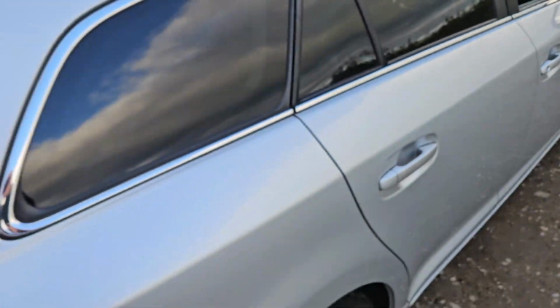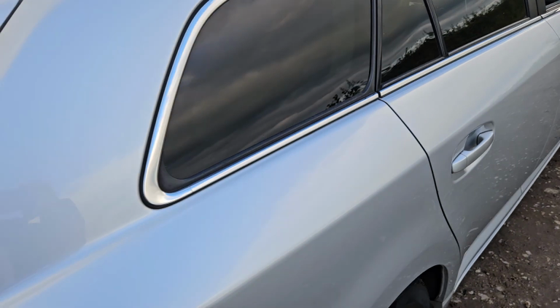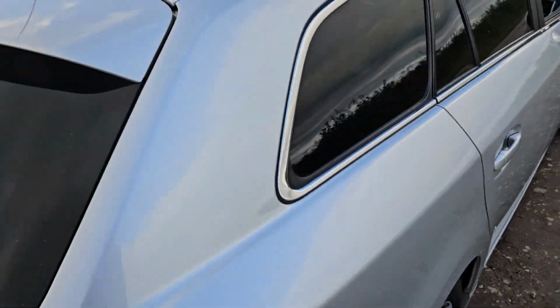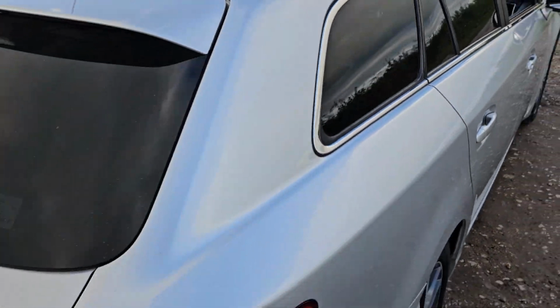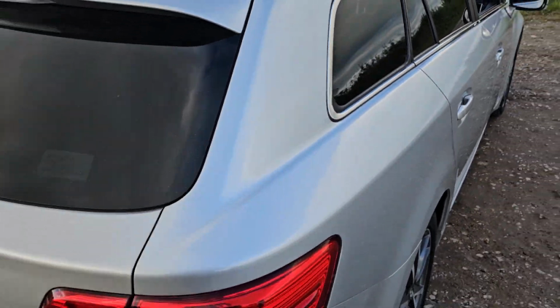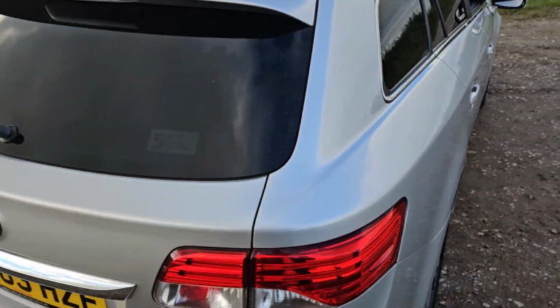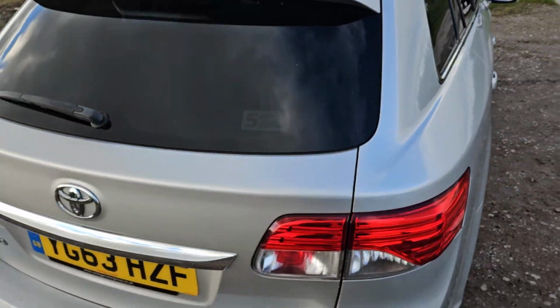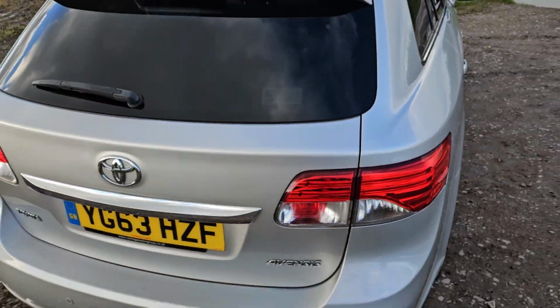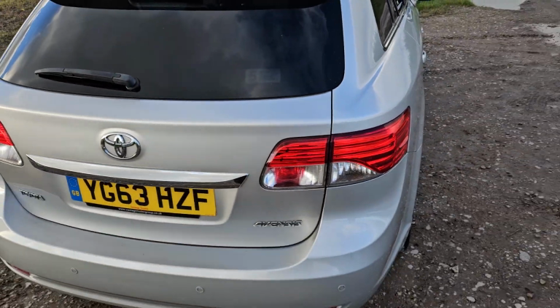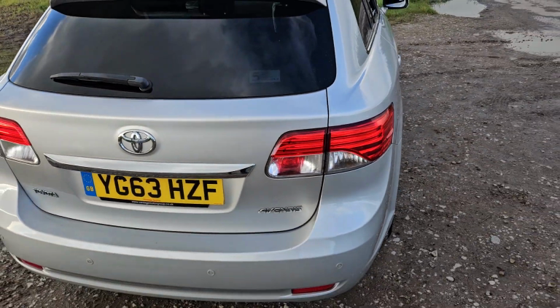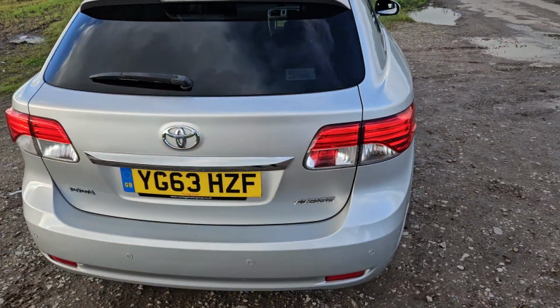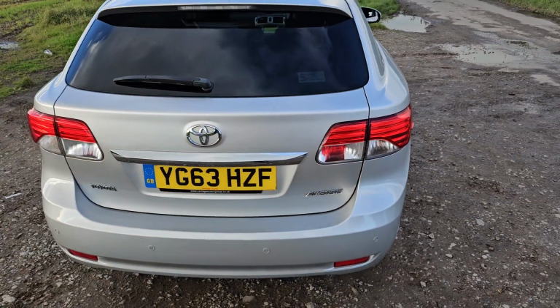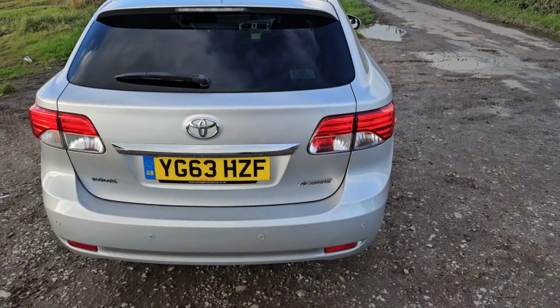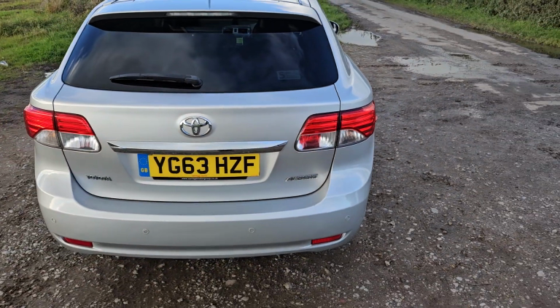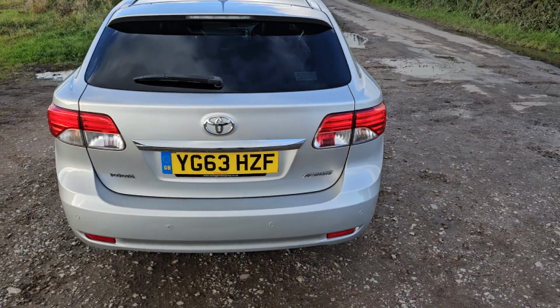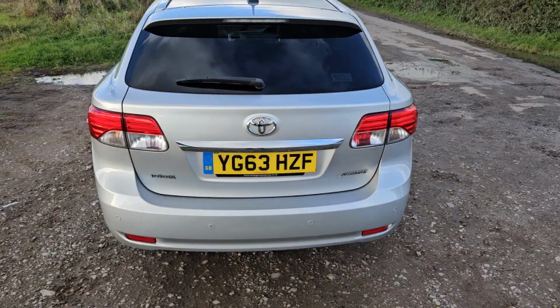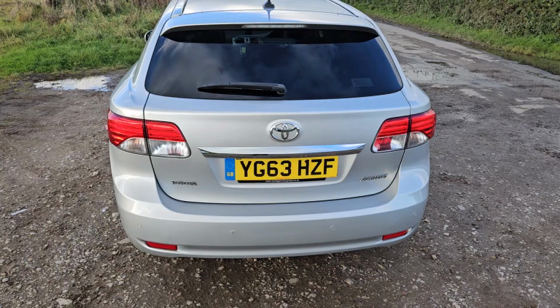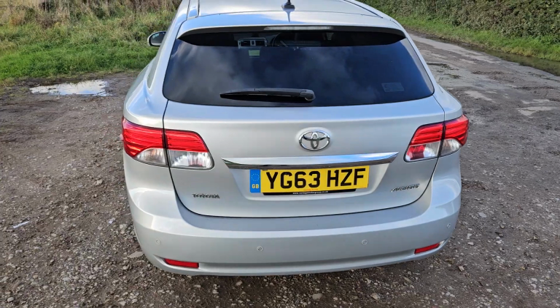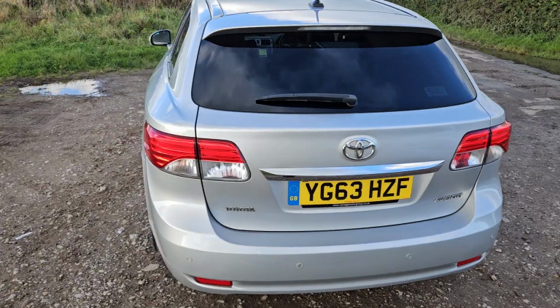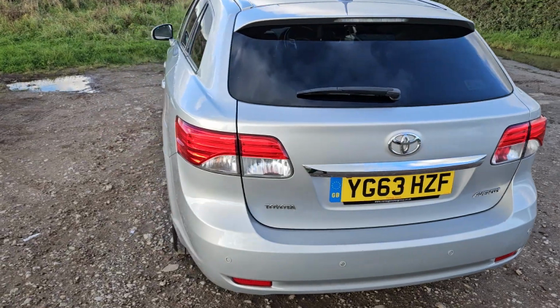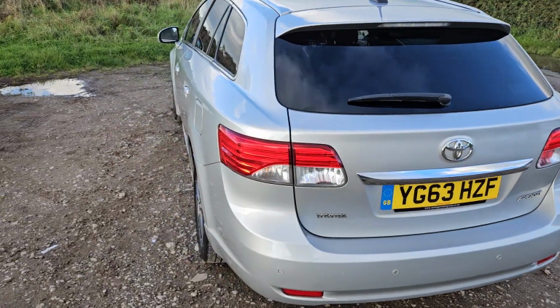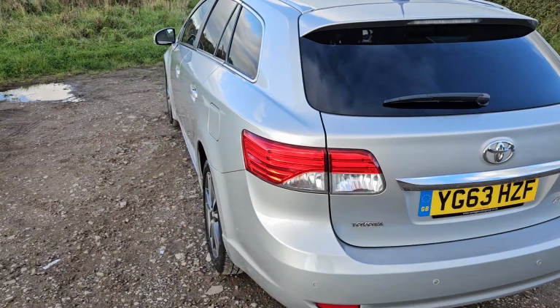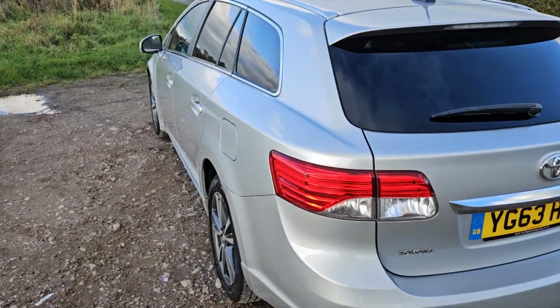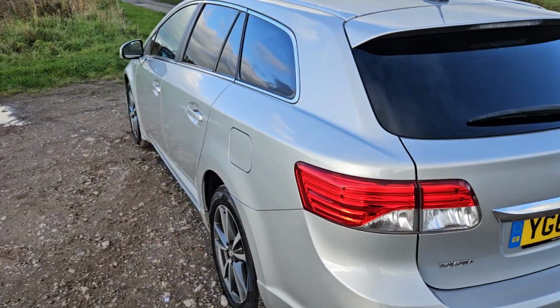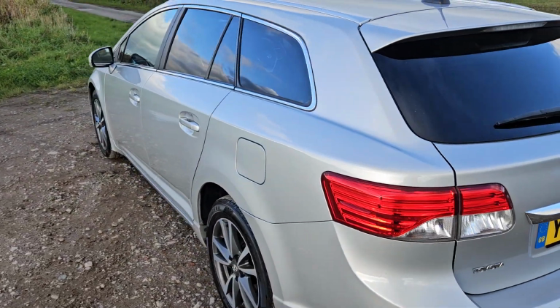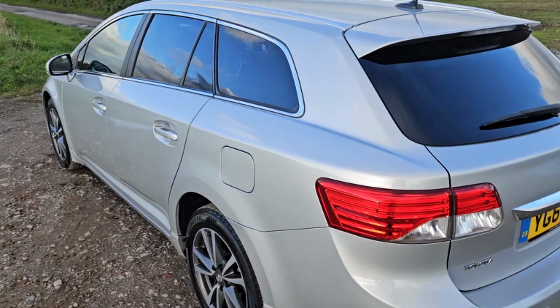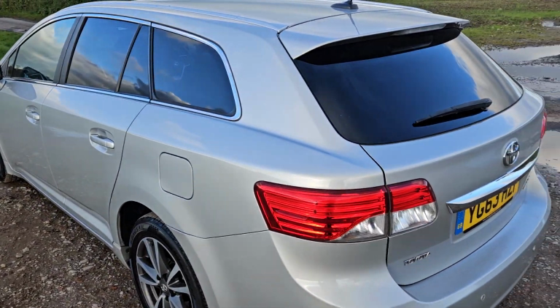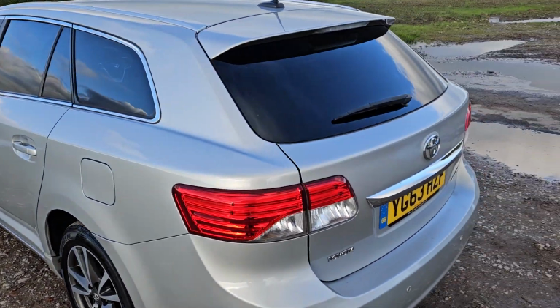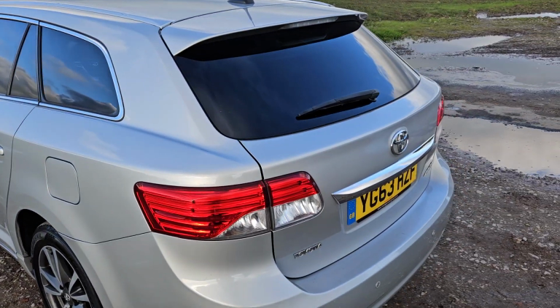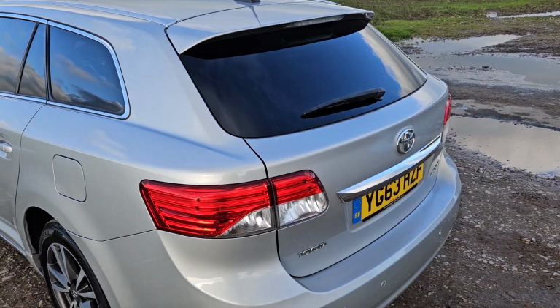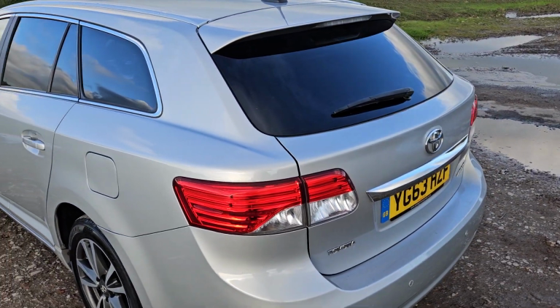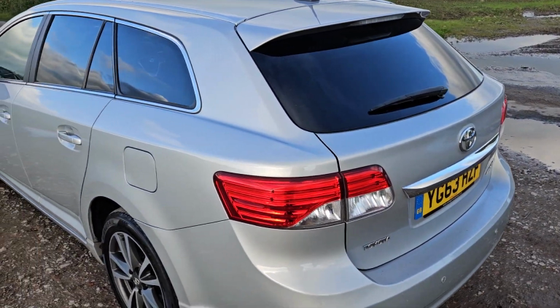It's very economical being the two-litre diesel model, so you get really good miles per gallon, and also cheap road tax and decent insurance quotes as well.